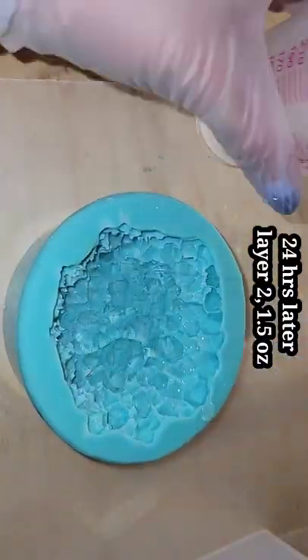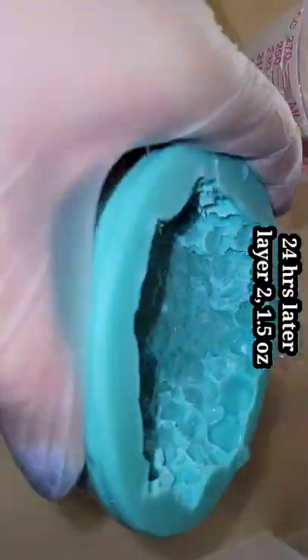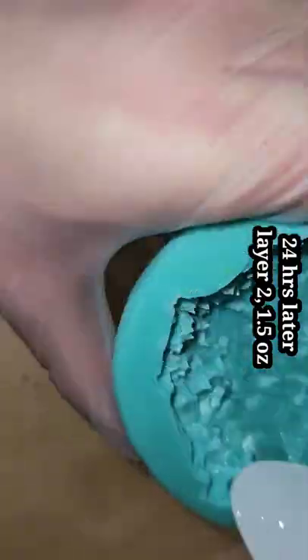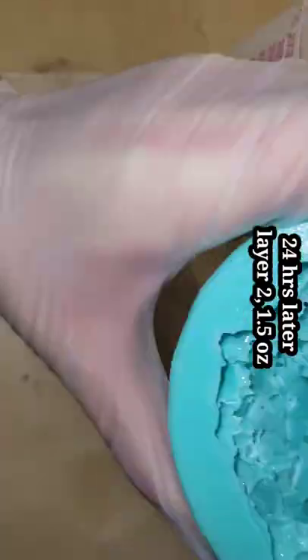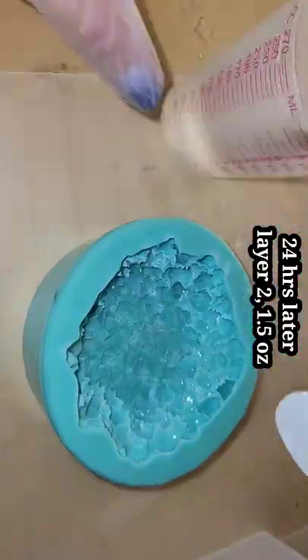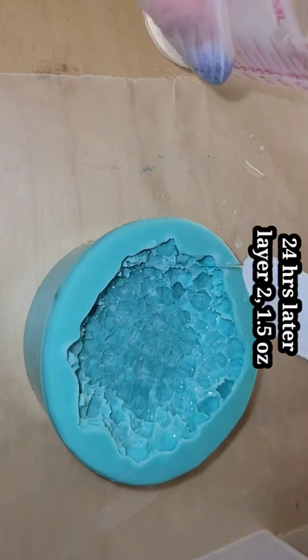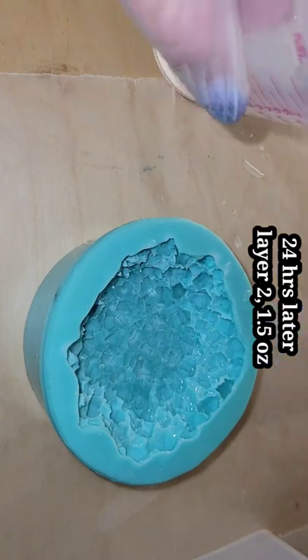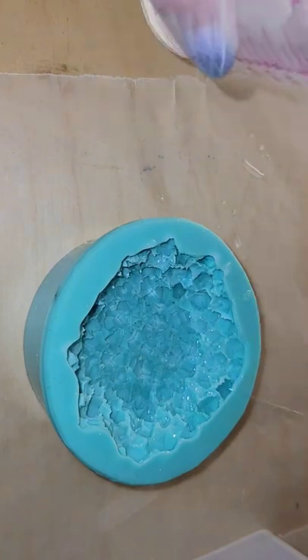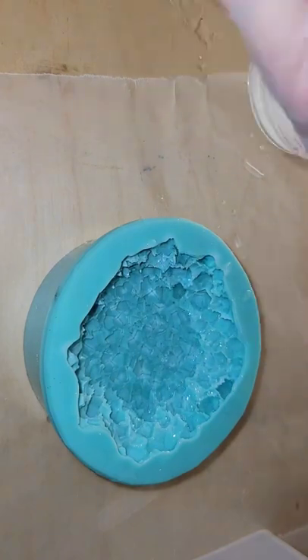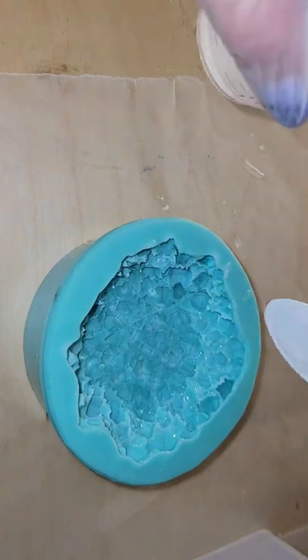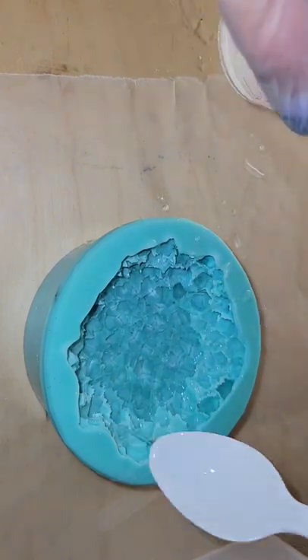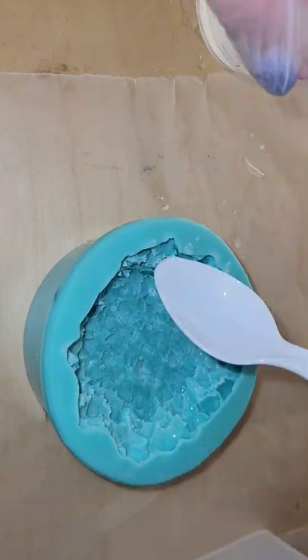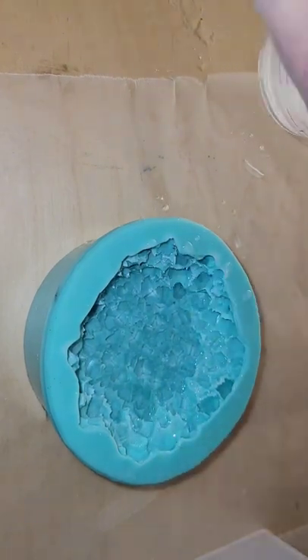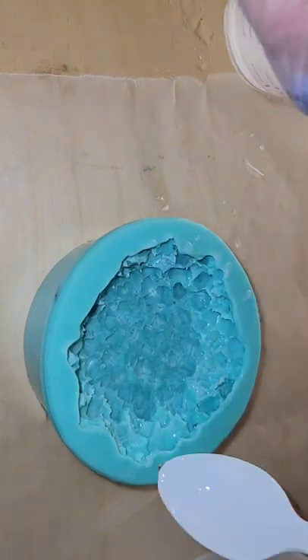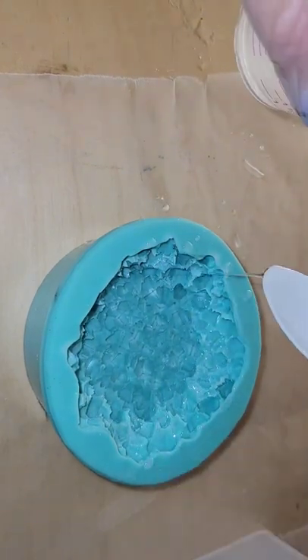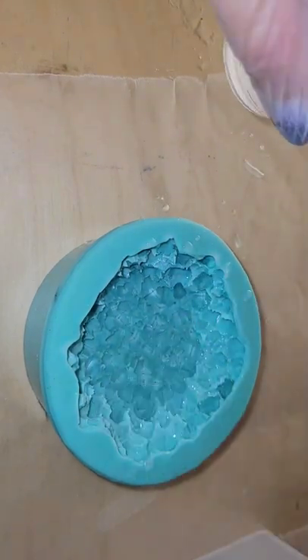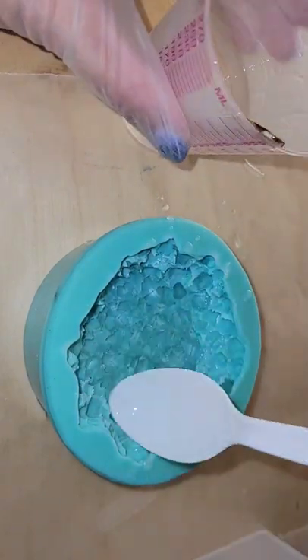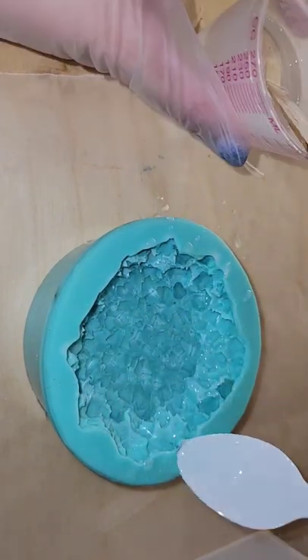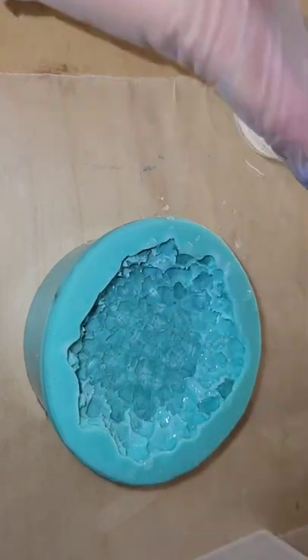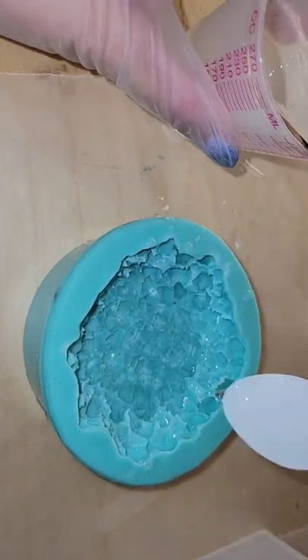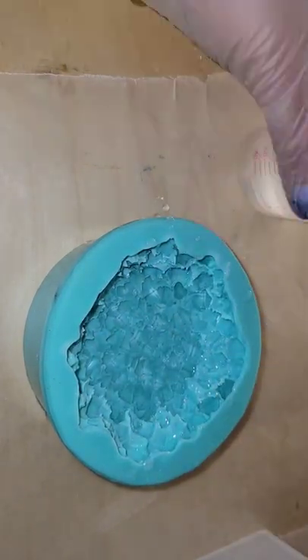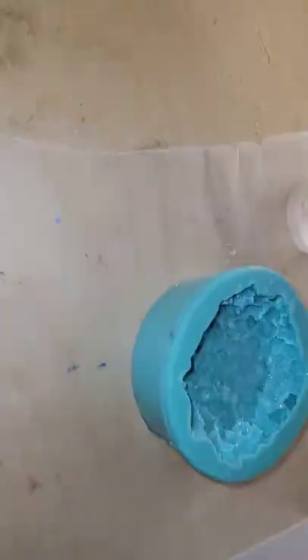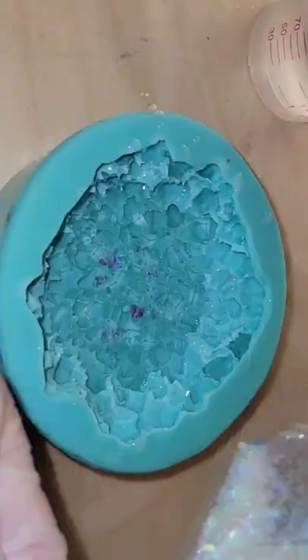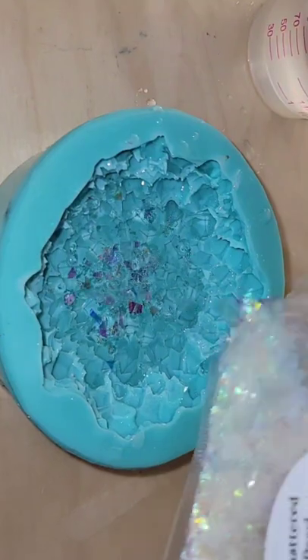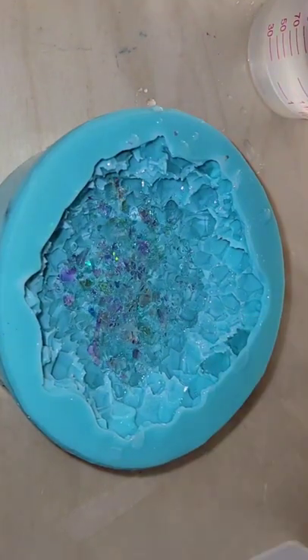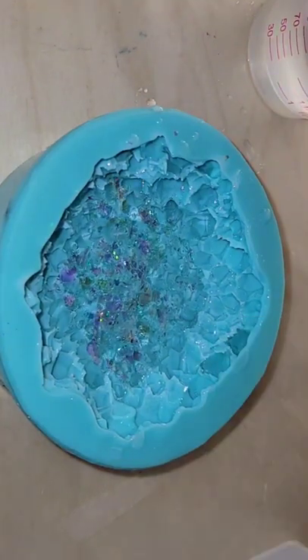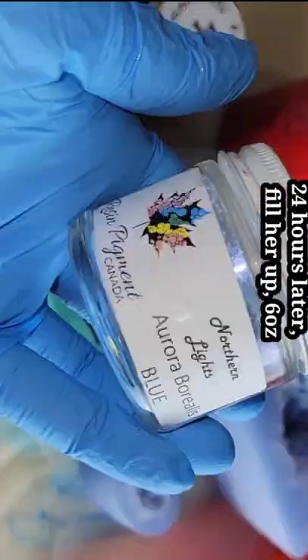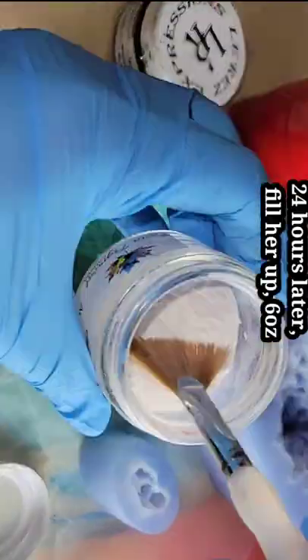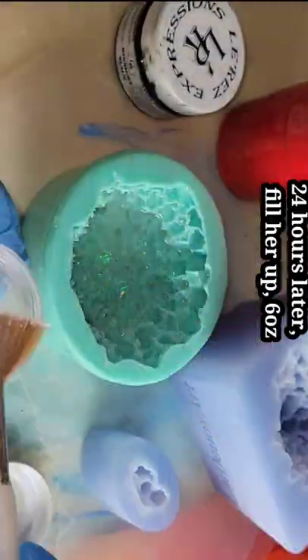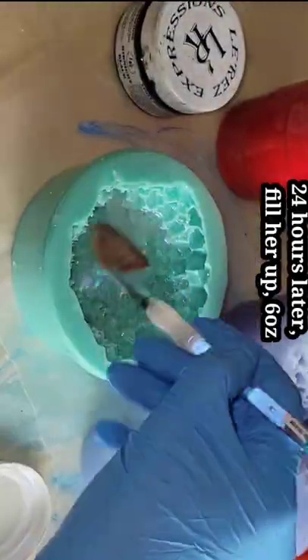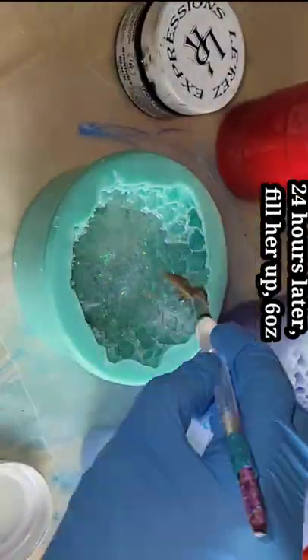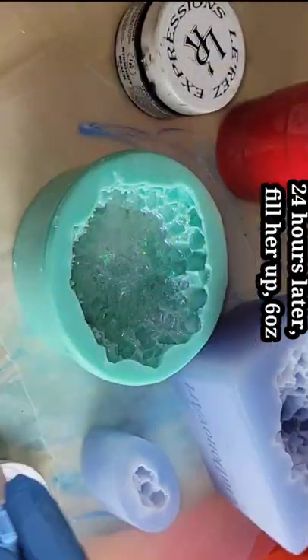This is the next day. I'm going in with 1.5 more ounces of clear. Now I'm going to sprinkle on some iridescent mylar glitter — you can get this in my Etsy shop, I'll link it down below.